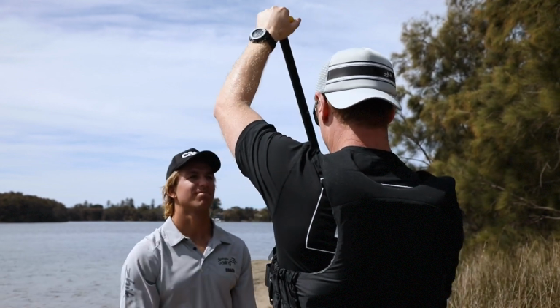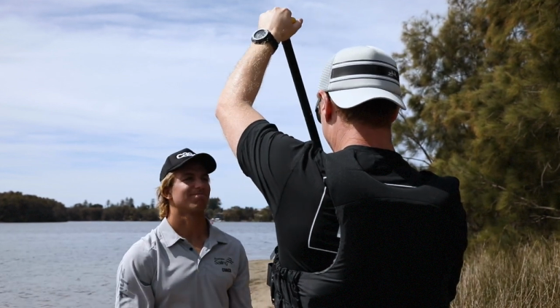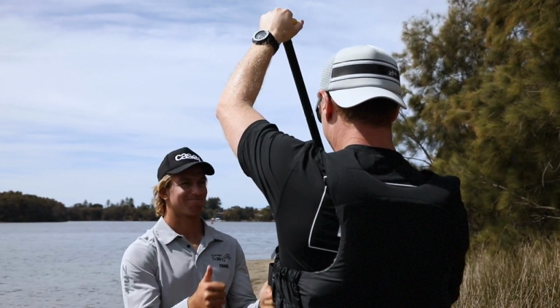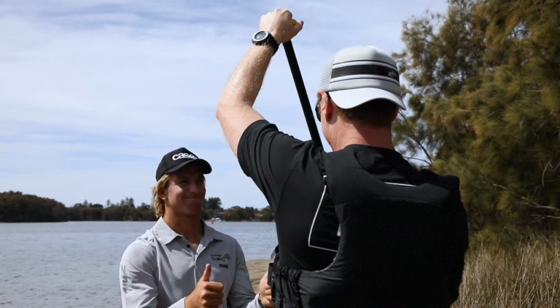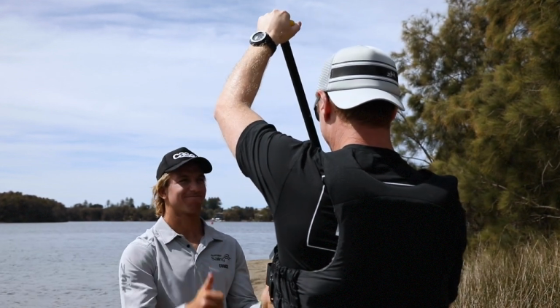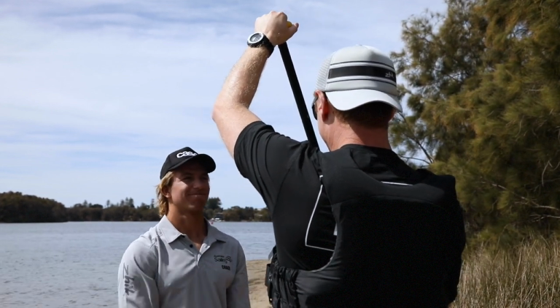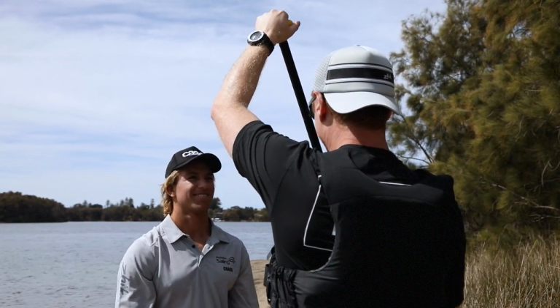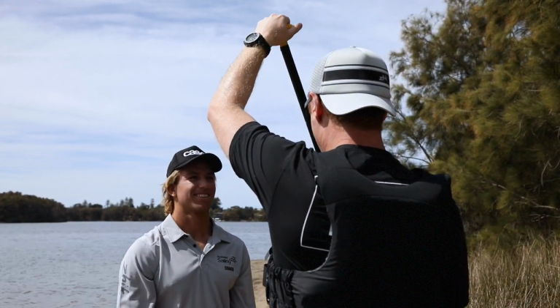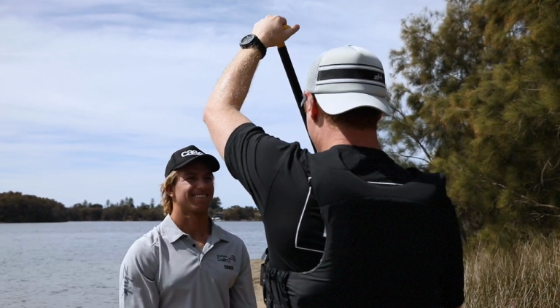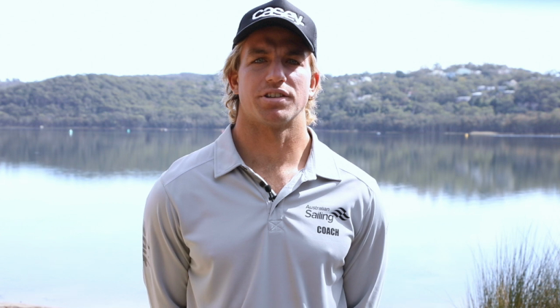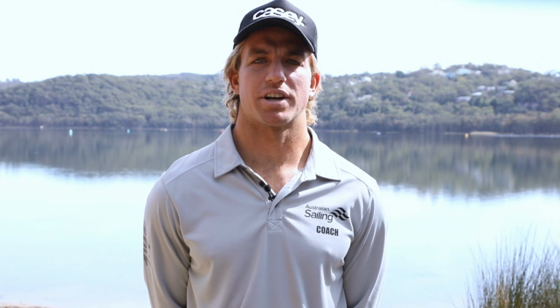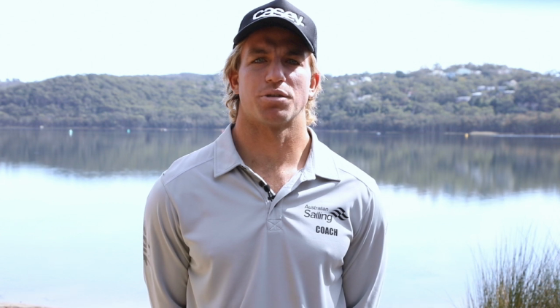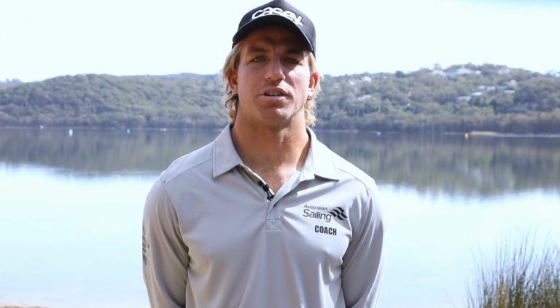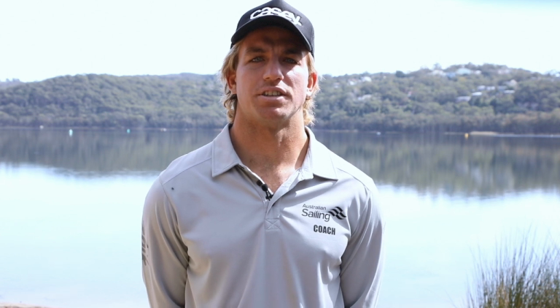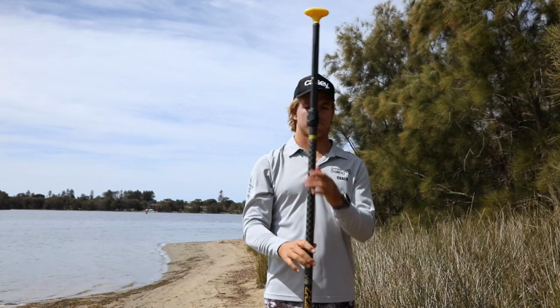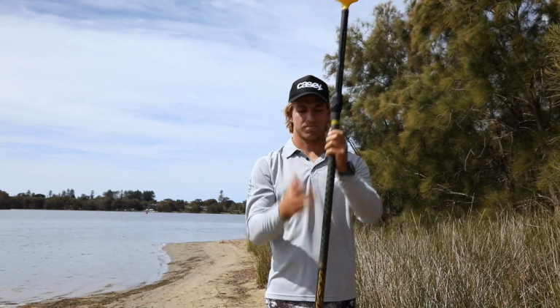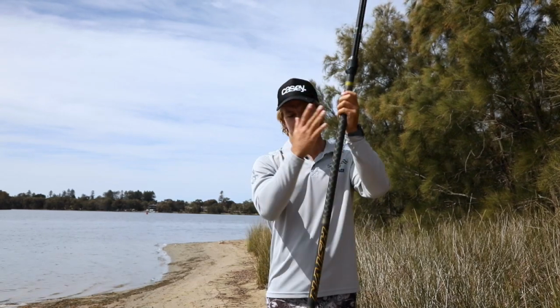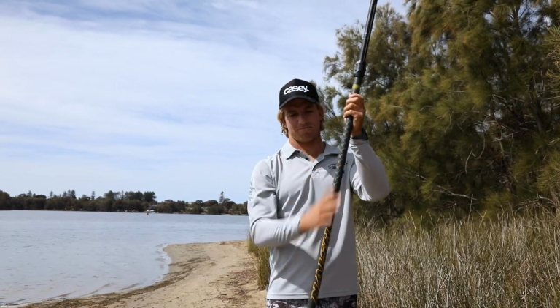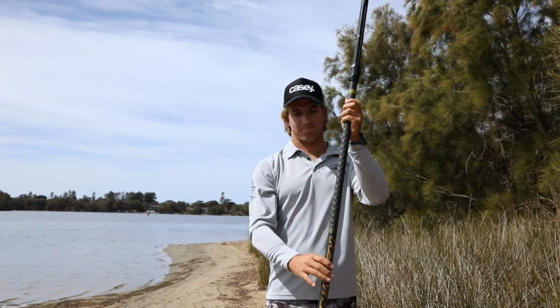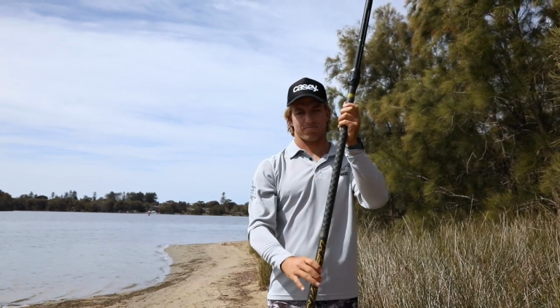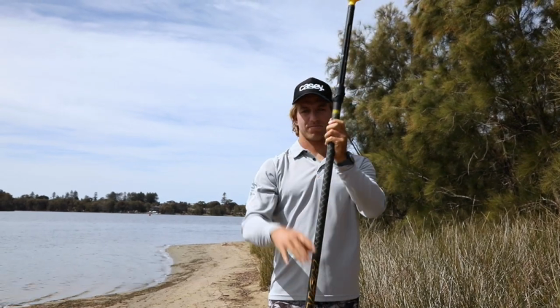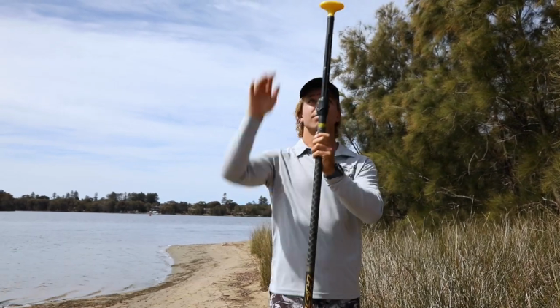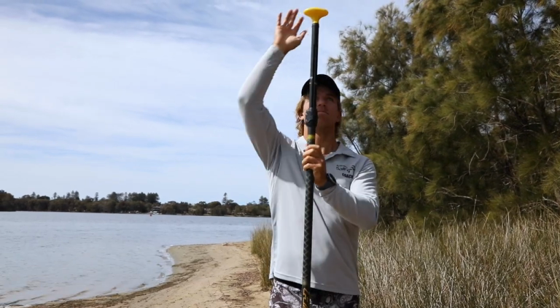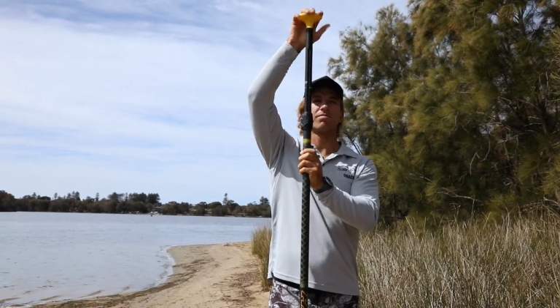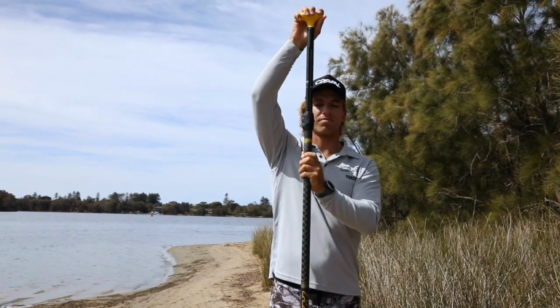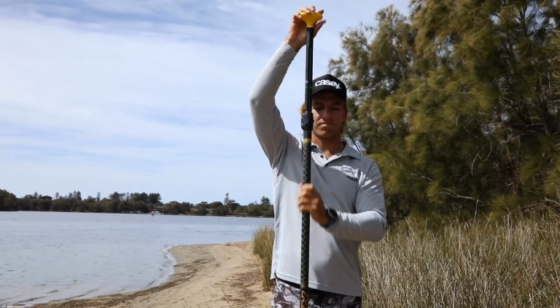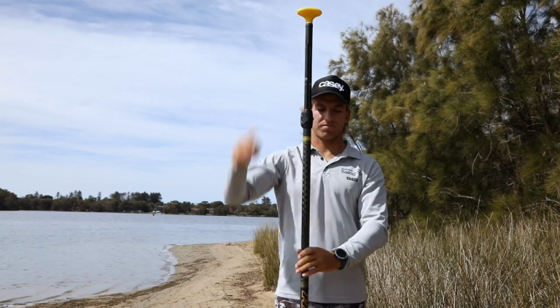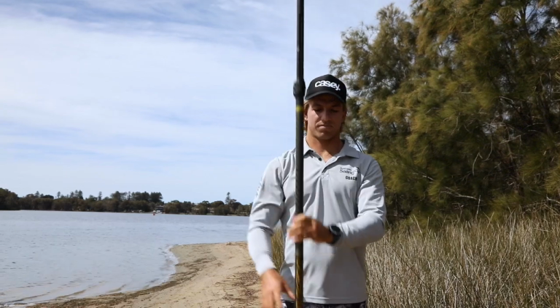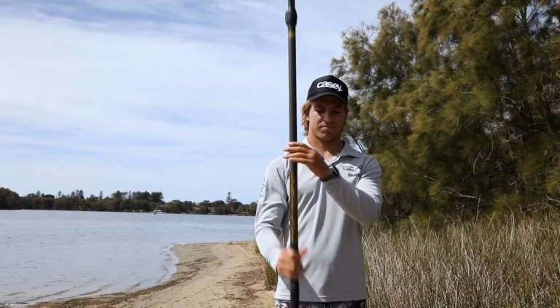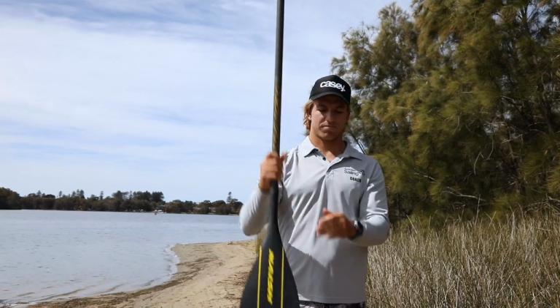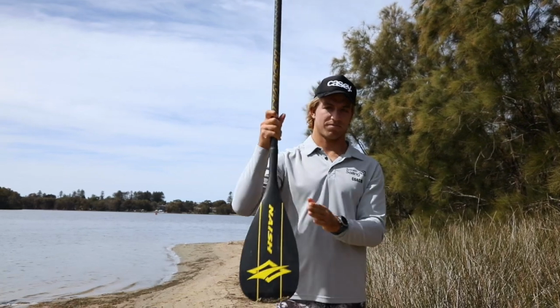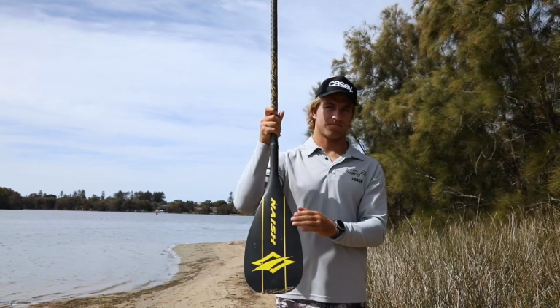You should explain the different parts of the paddle by using the correct terminology, such as the shaft, the T-piece grip, and the blade.